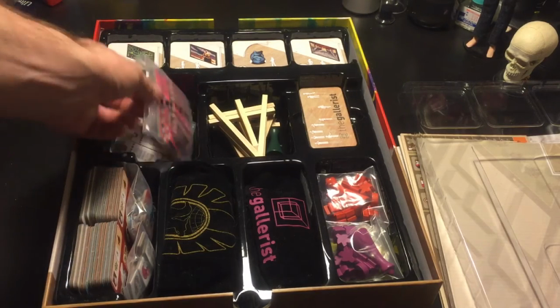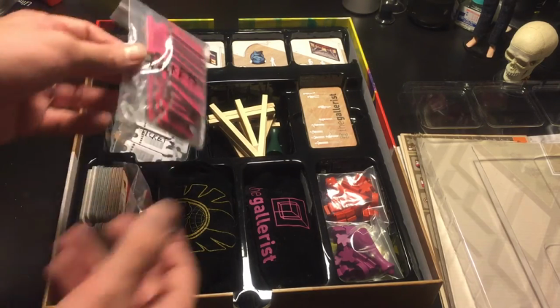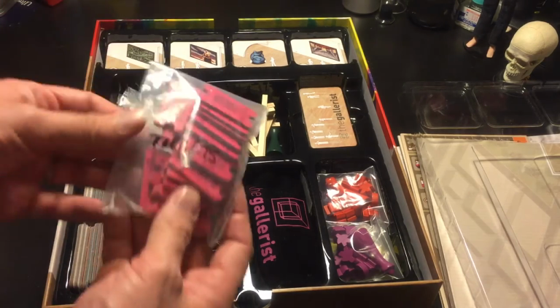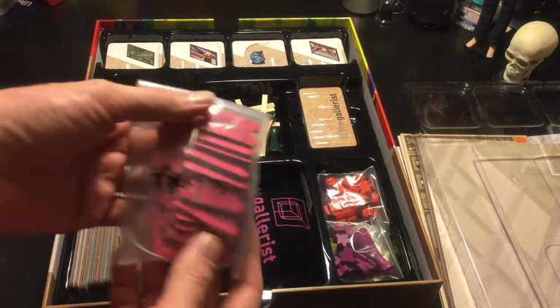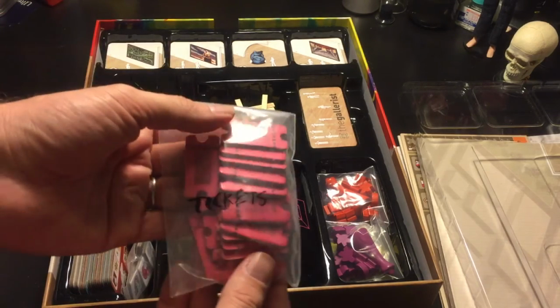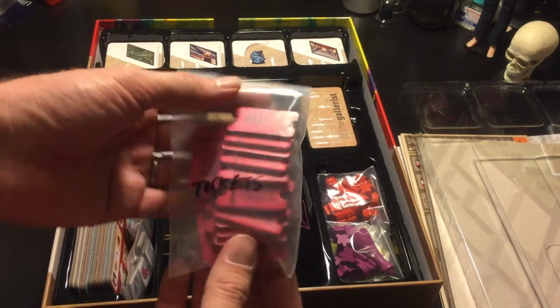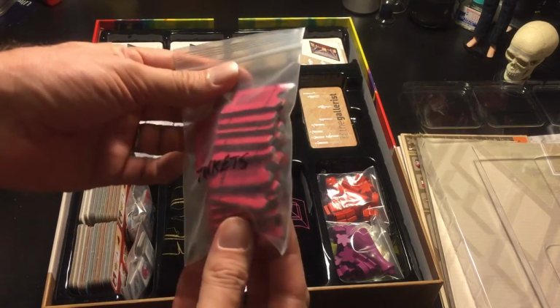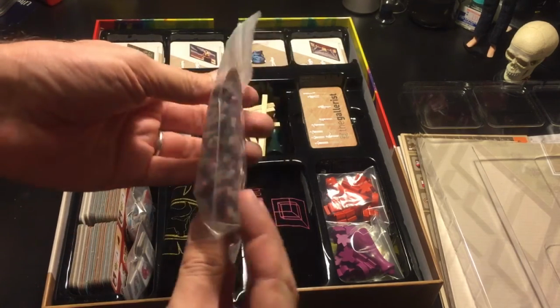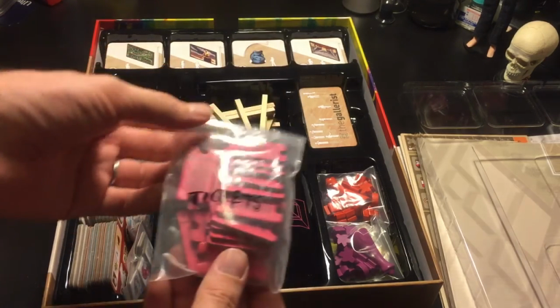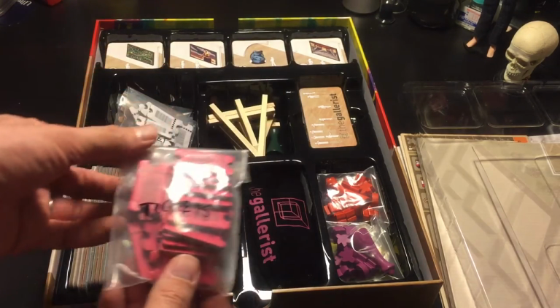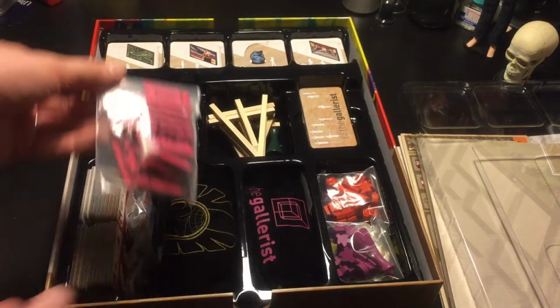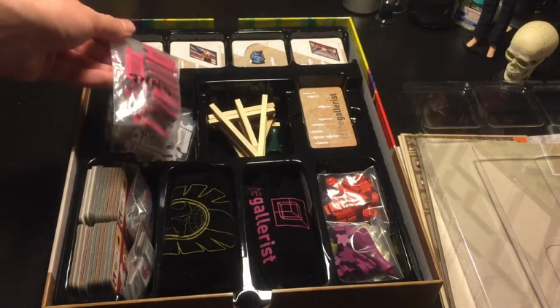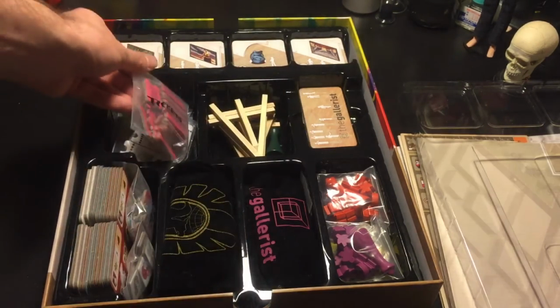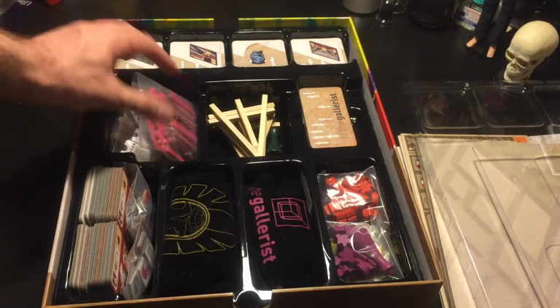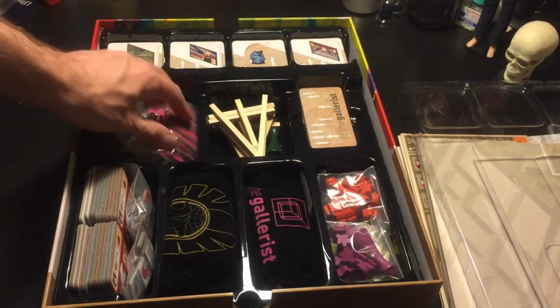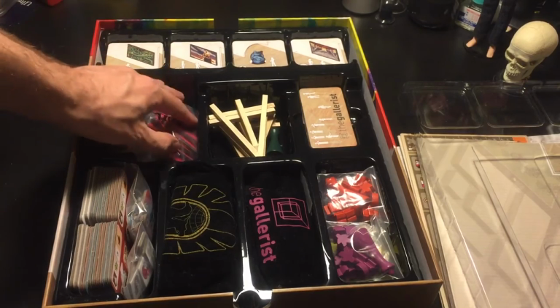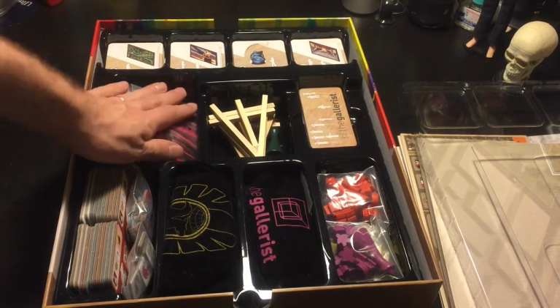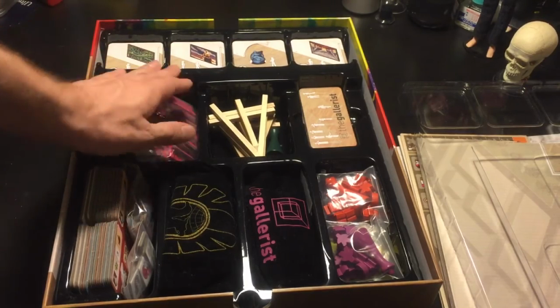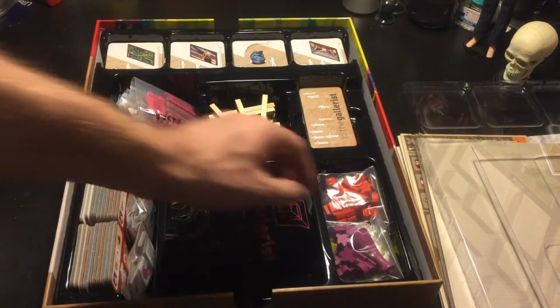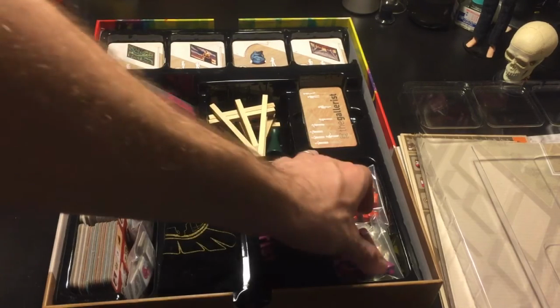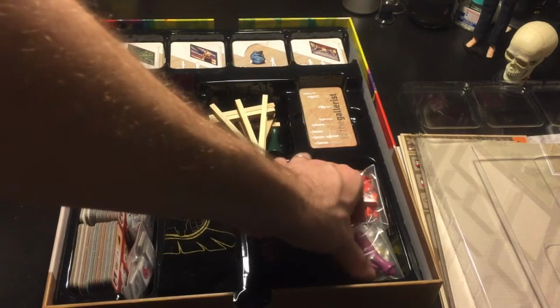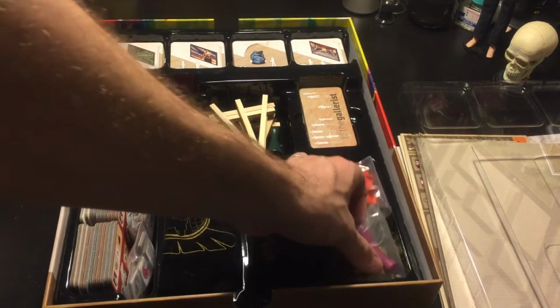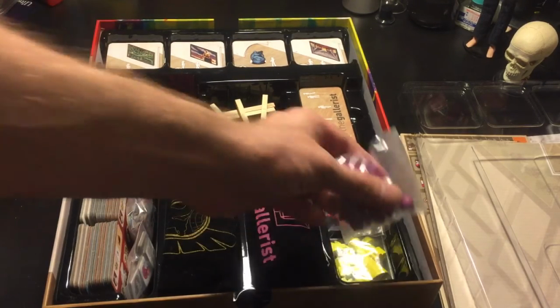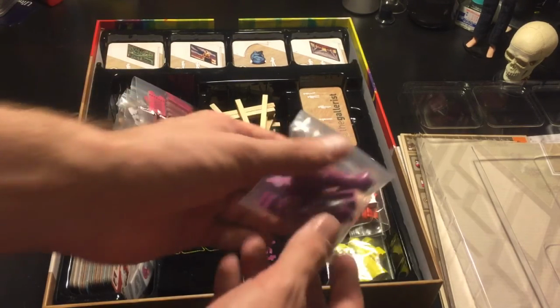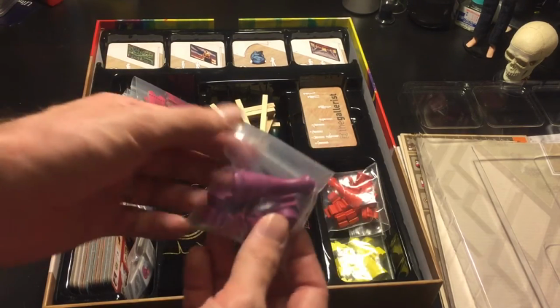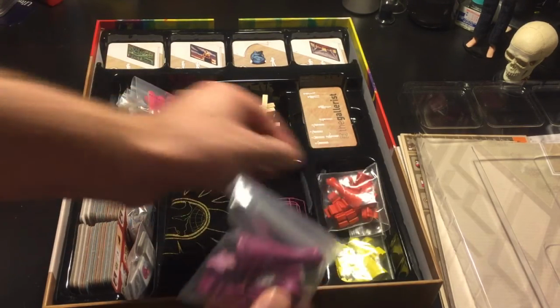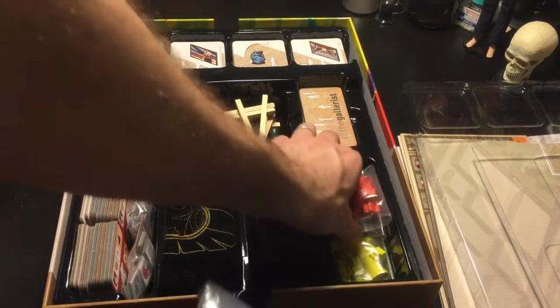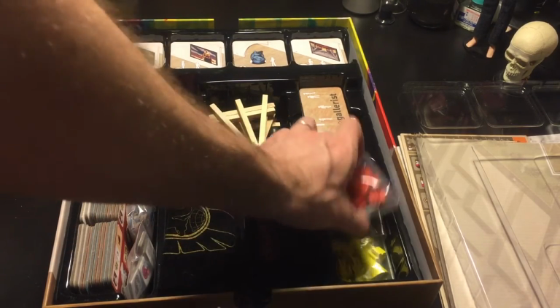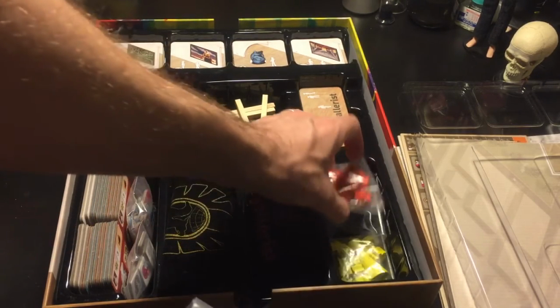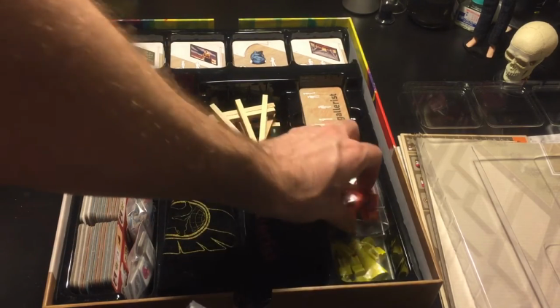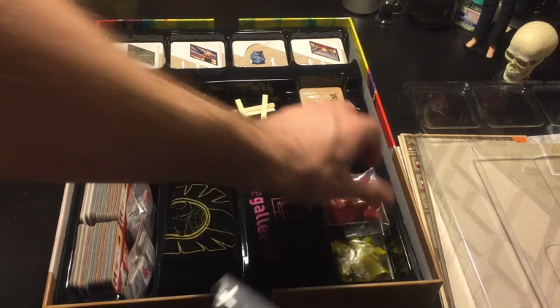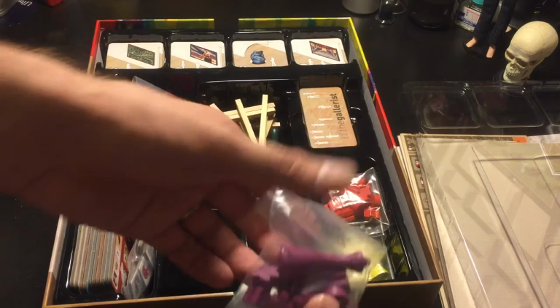All the tickets — put all the tickets in the bag. This says tickets. That's the best way to do it. All the player pieces, all four of them right here in this little pocket.